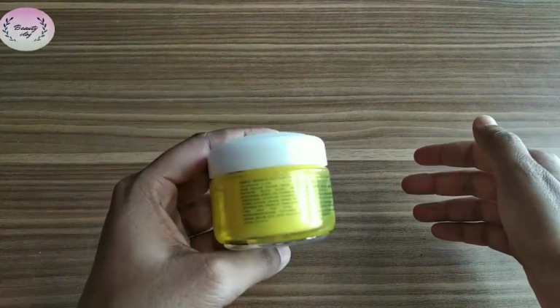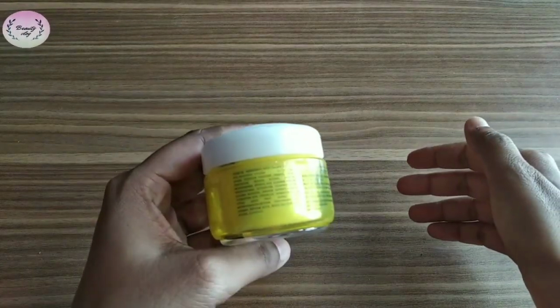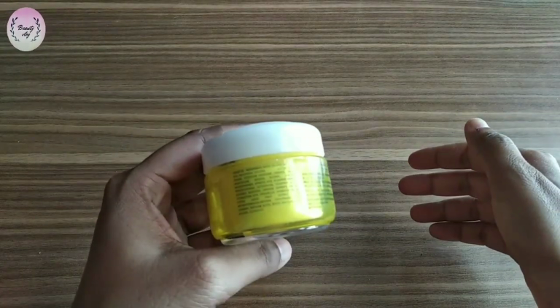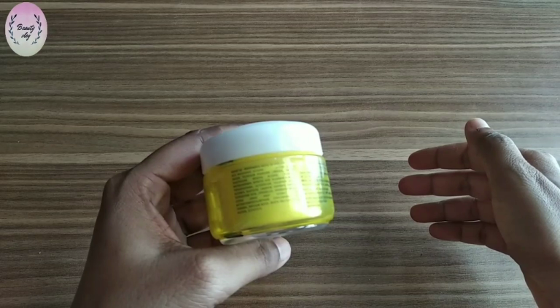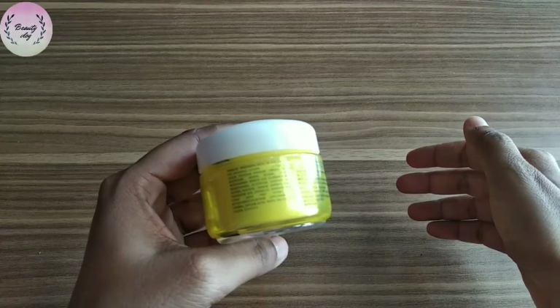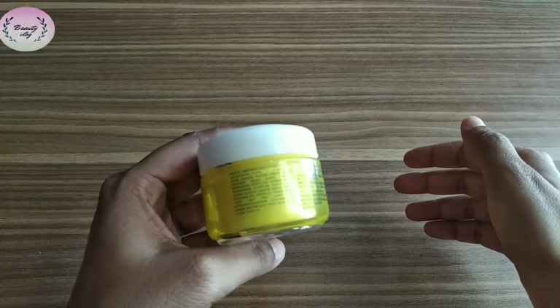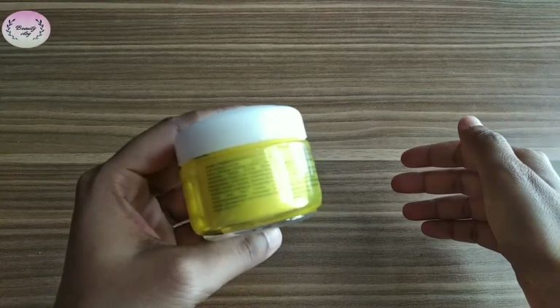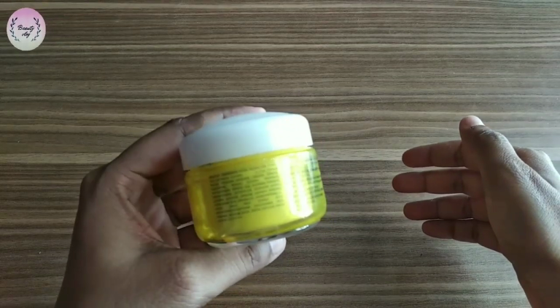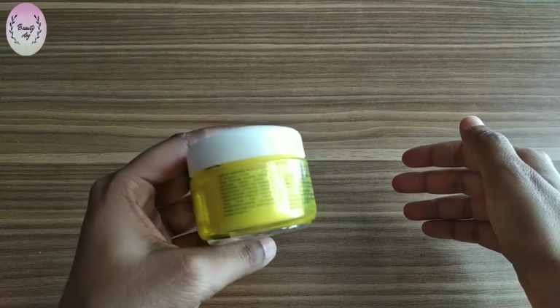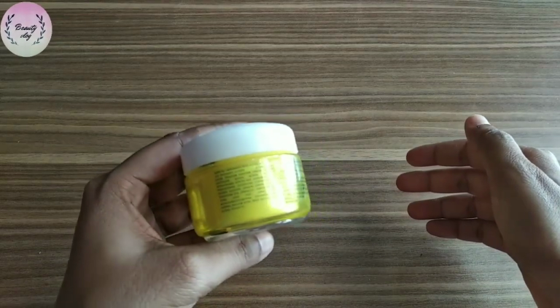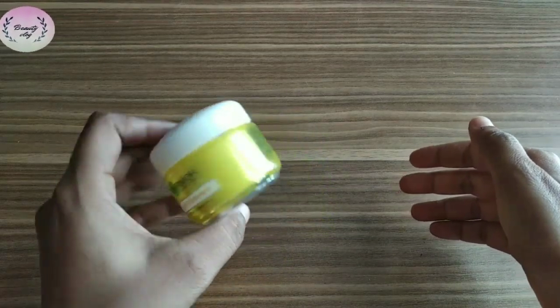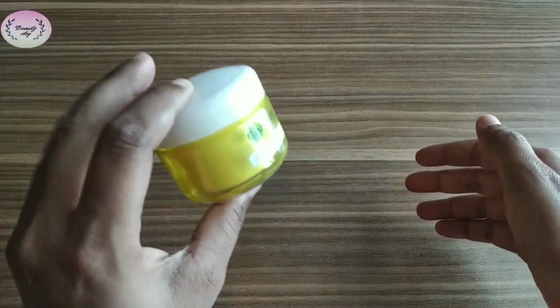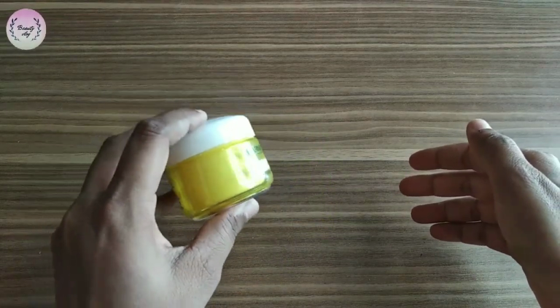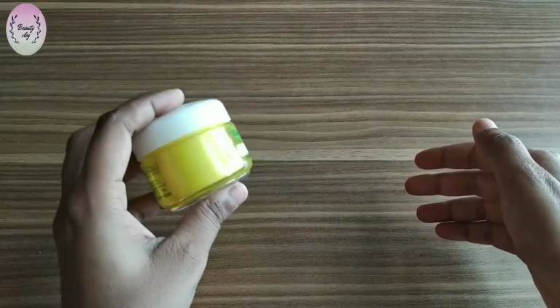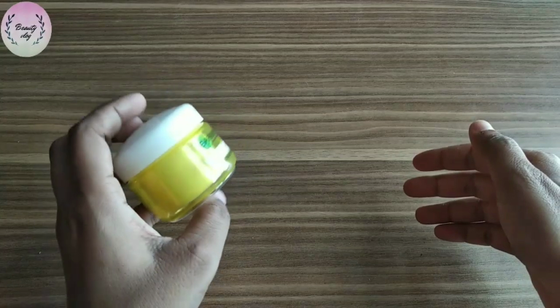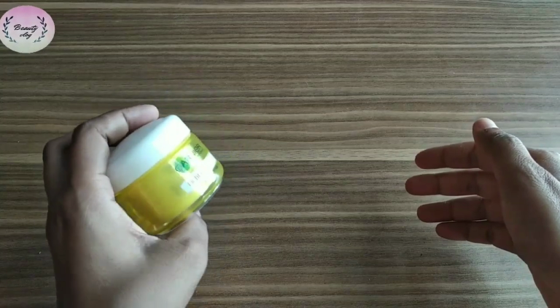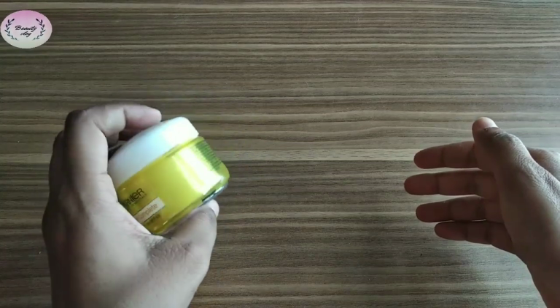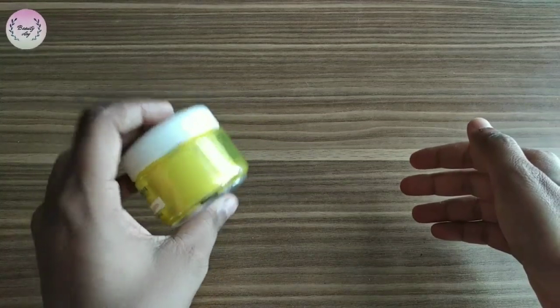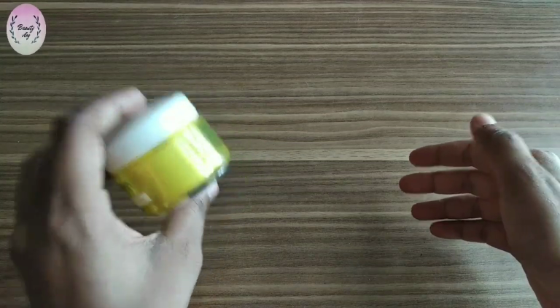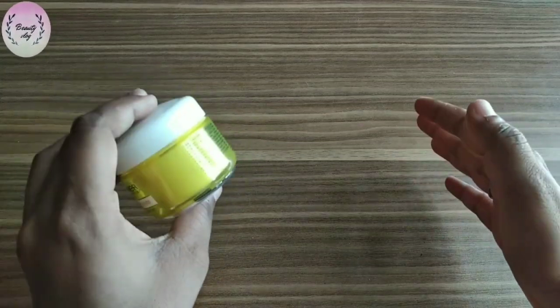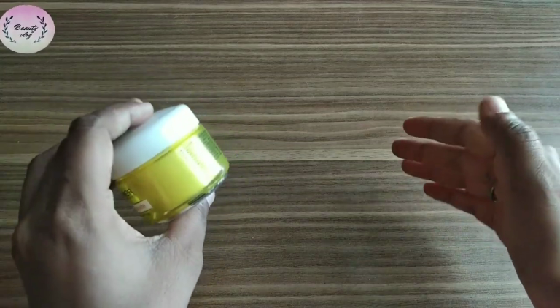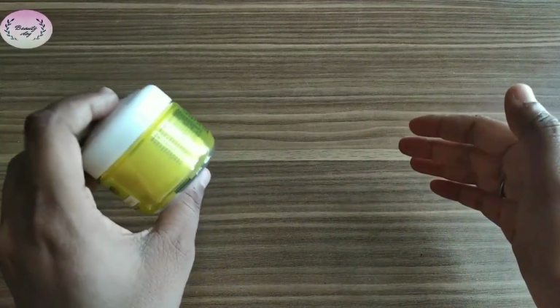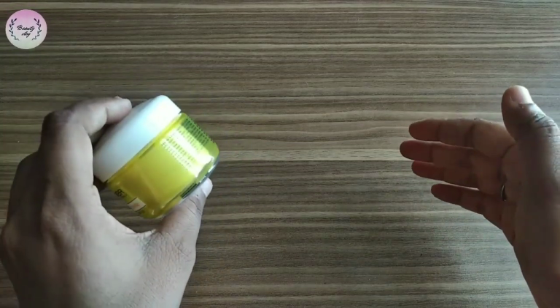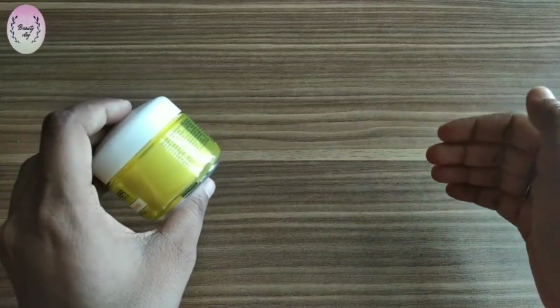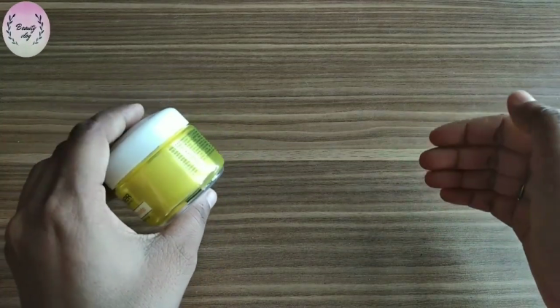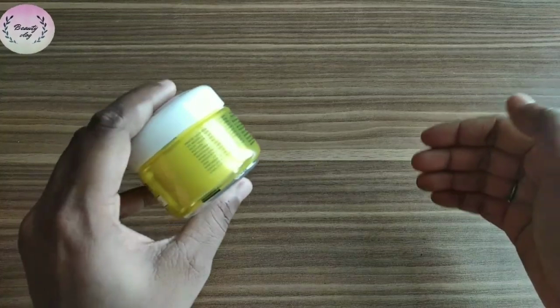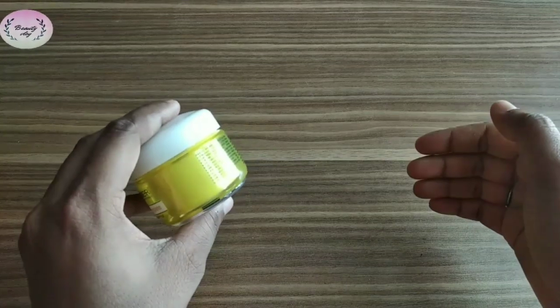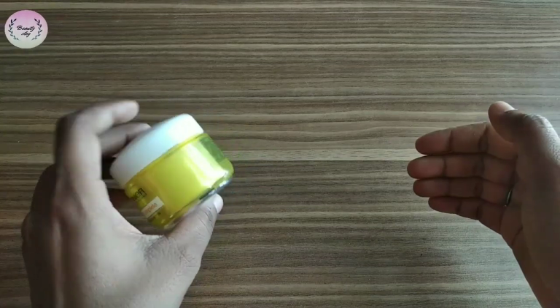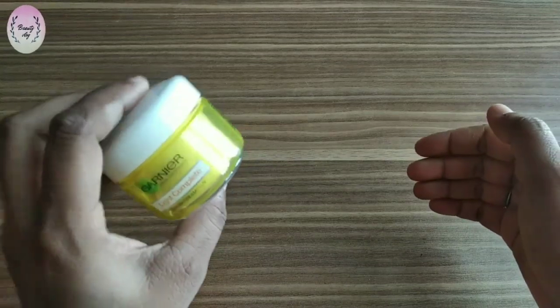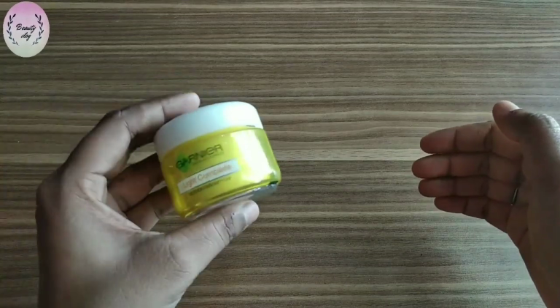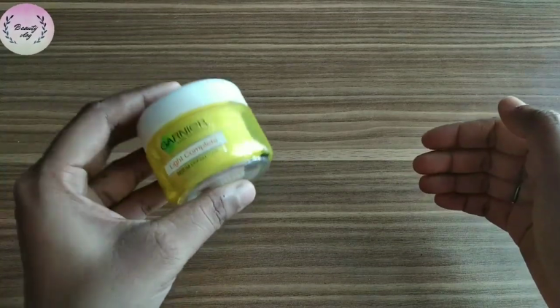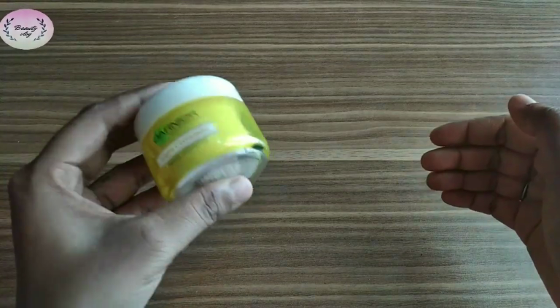If you talk about the ingredients, it's all on the packing. The main ingredients are lemon and vitamin C serum, which is very good for our skin. Lemon is brightening our skin — this is mainly a skin brightening cream.